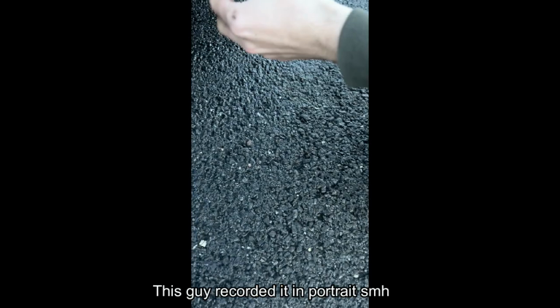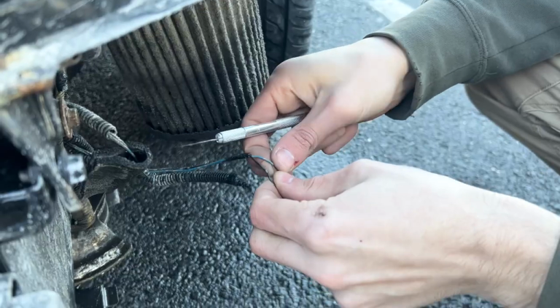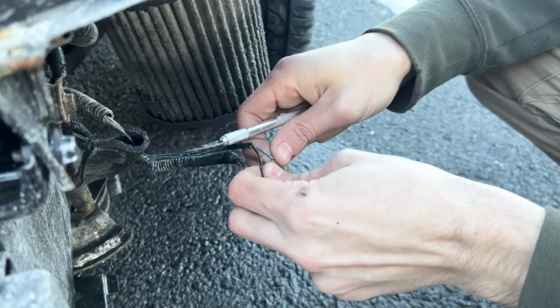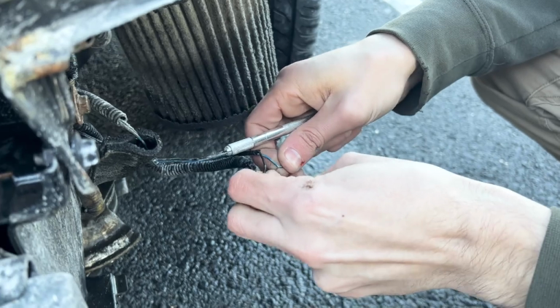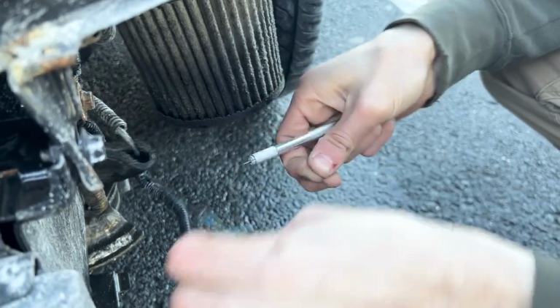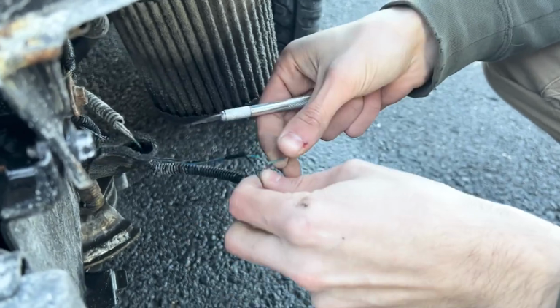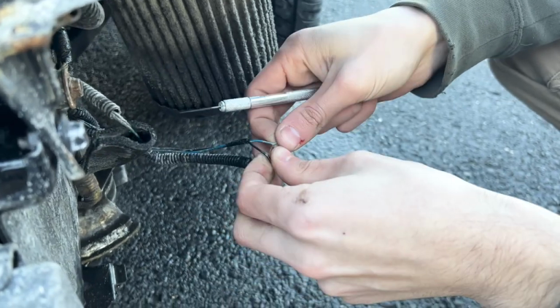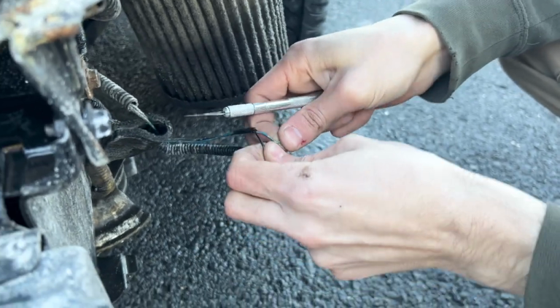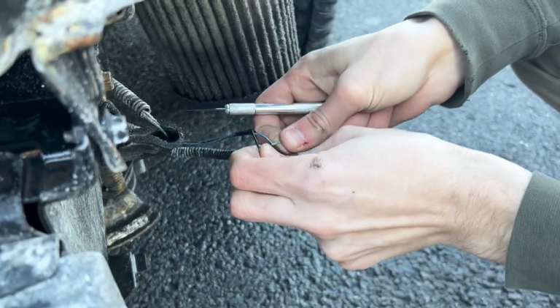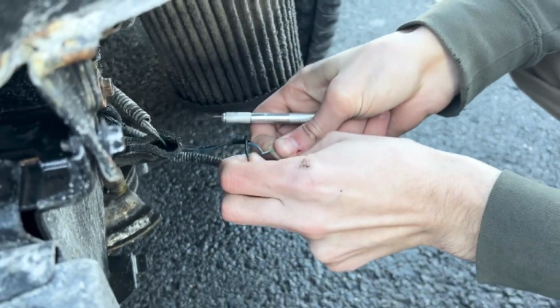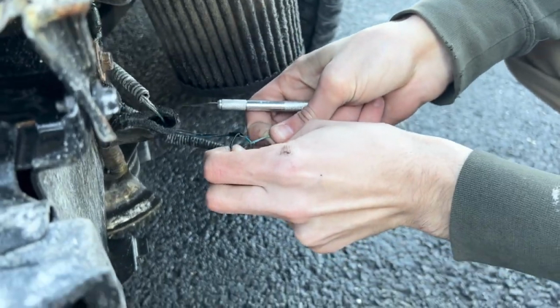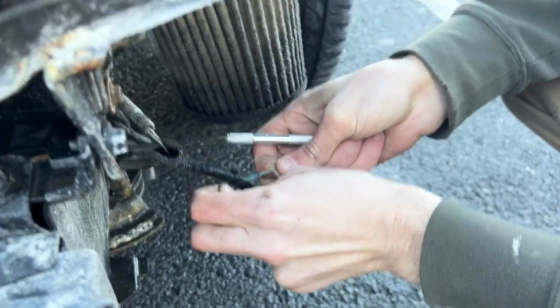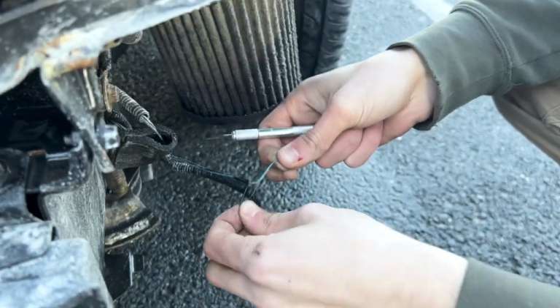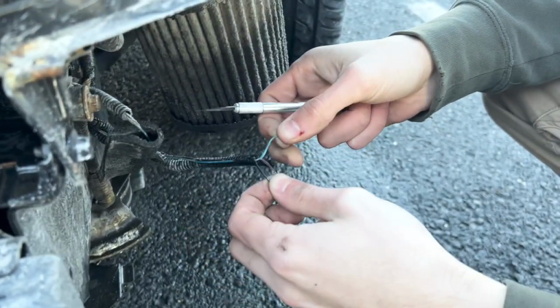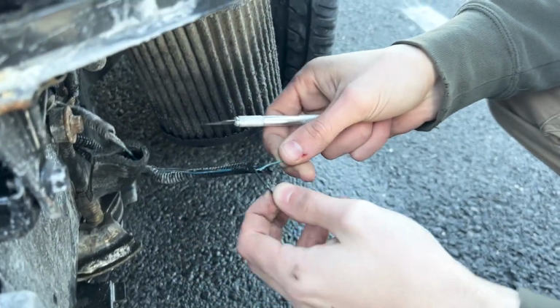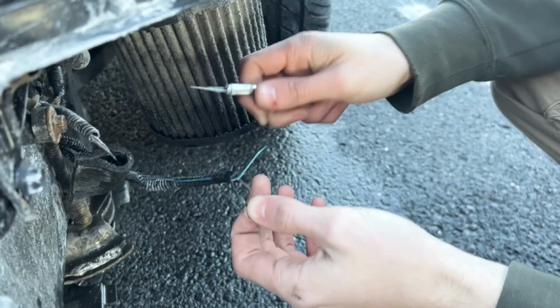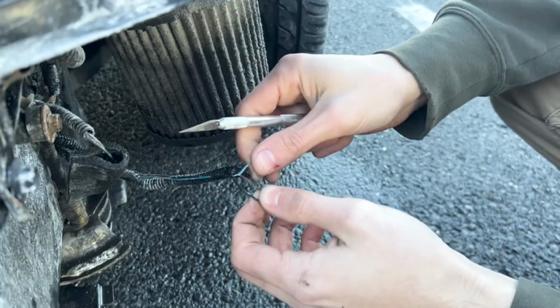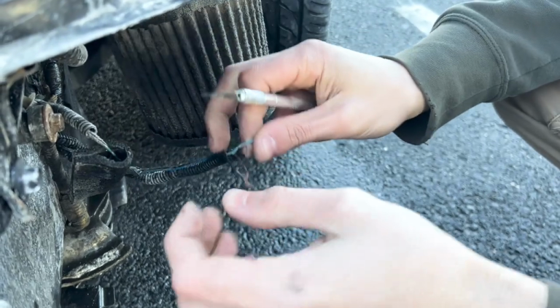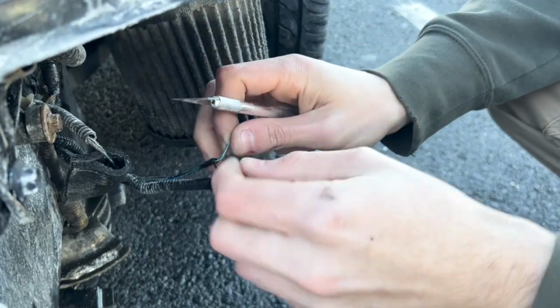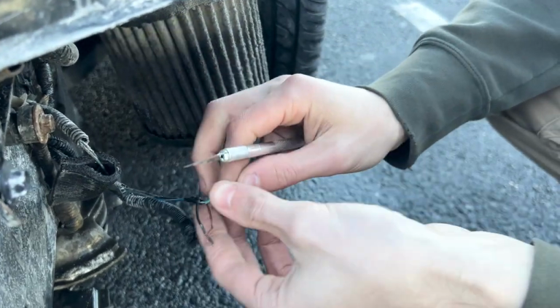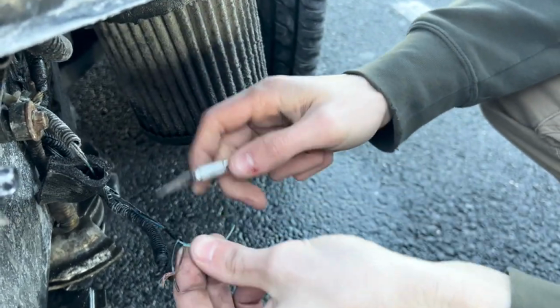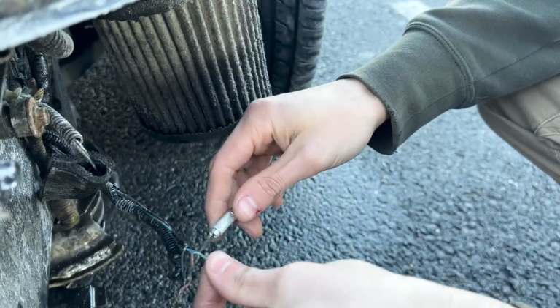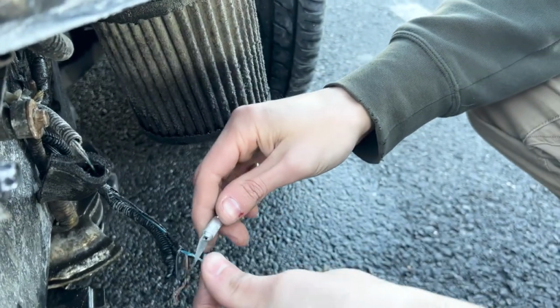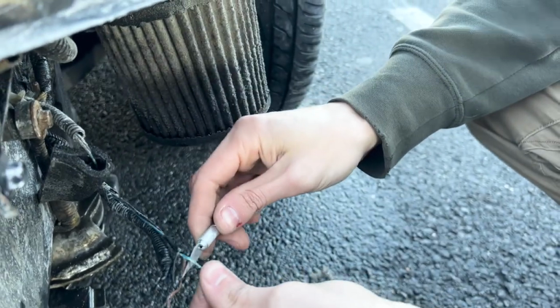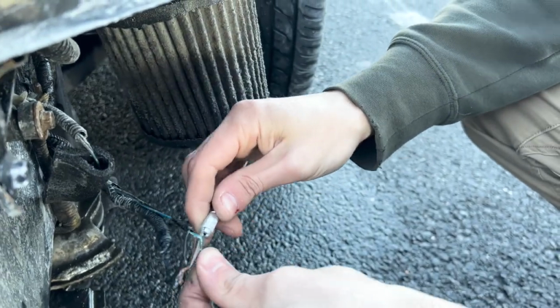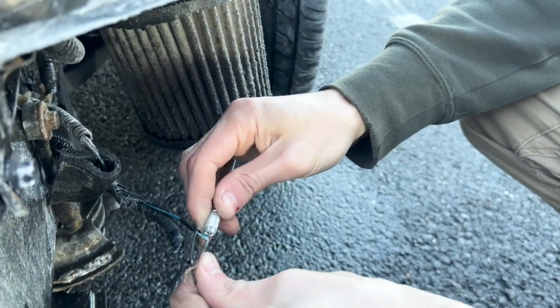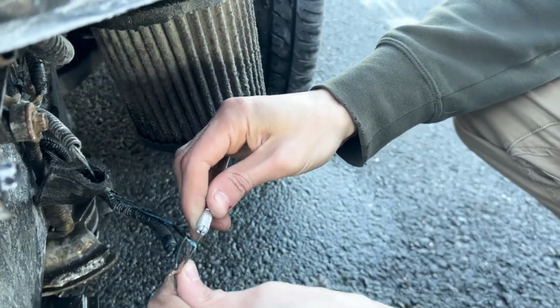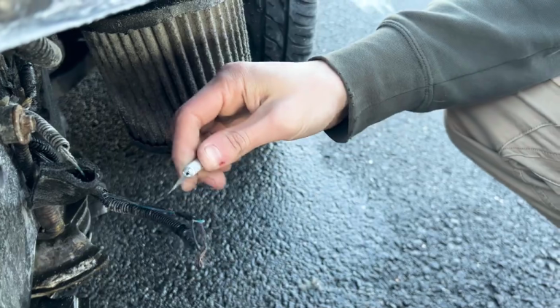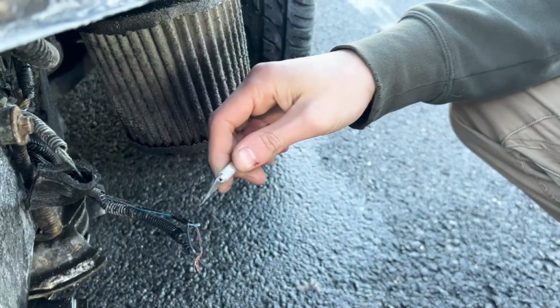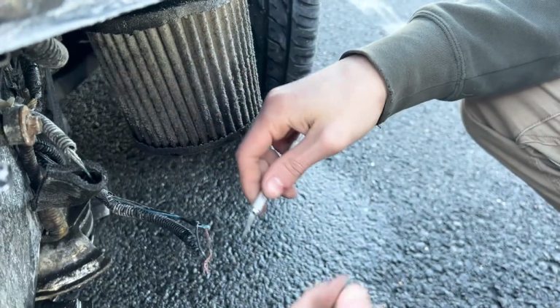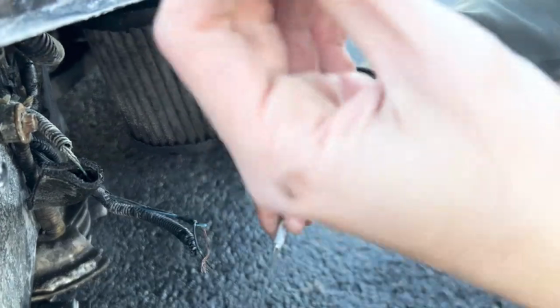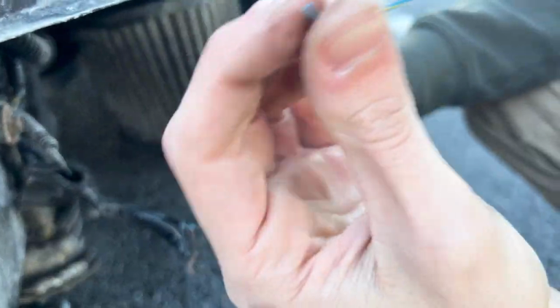Alright guys, just take this out of here and prep these wires to be spliced onto the fog light. Make sure to not litter.